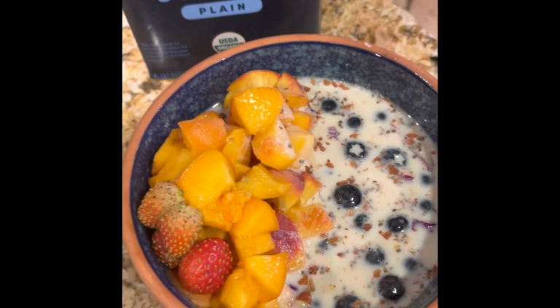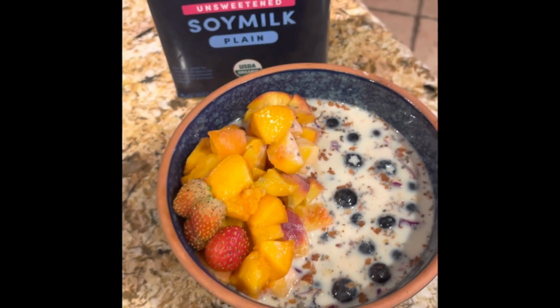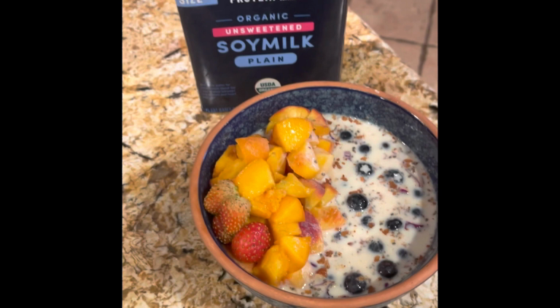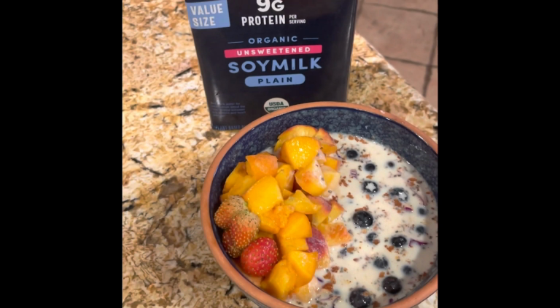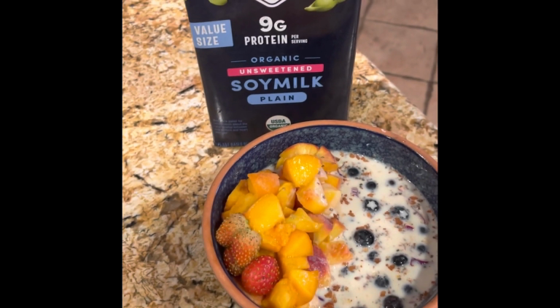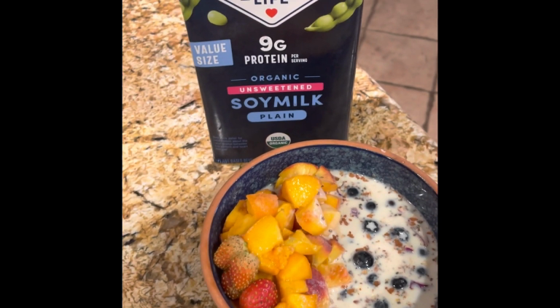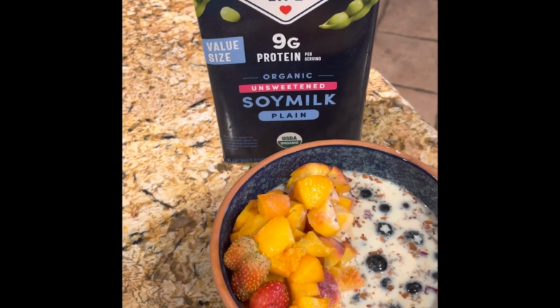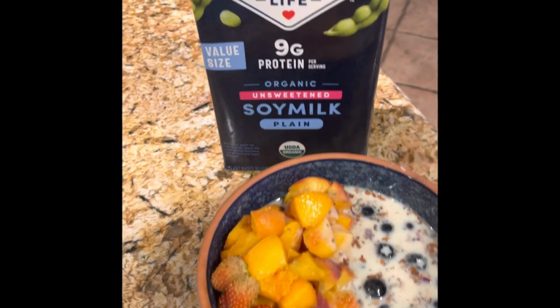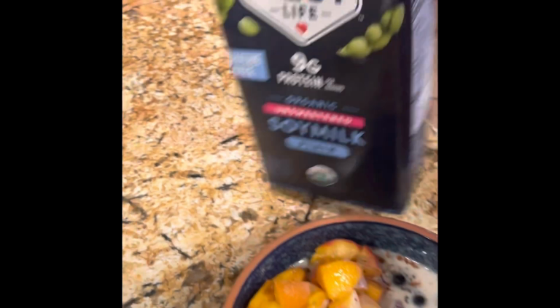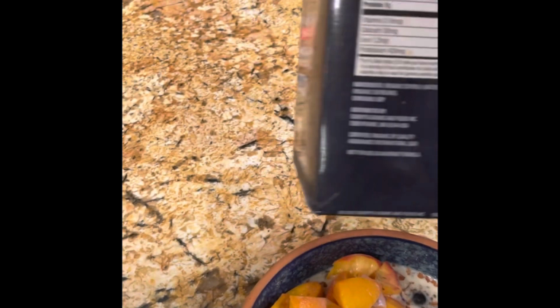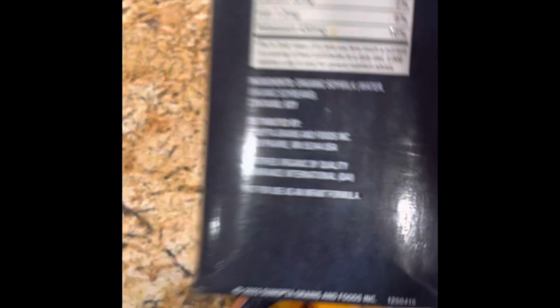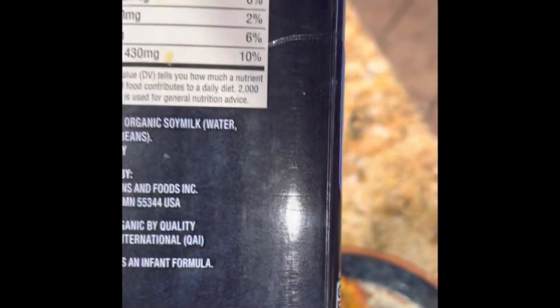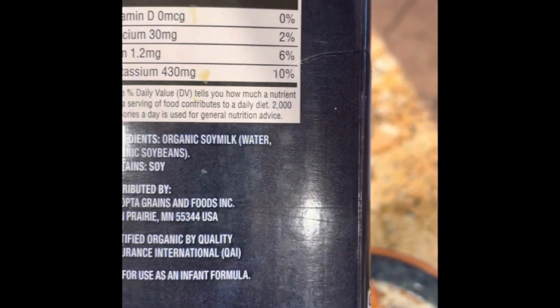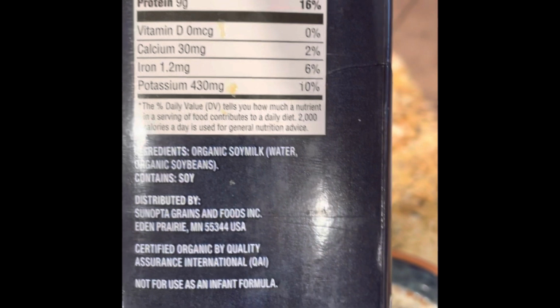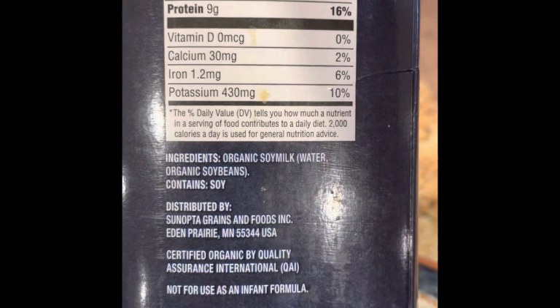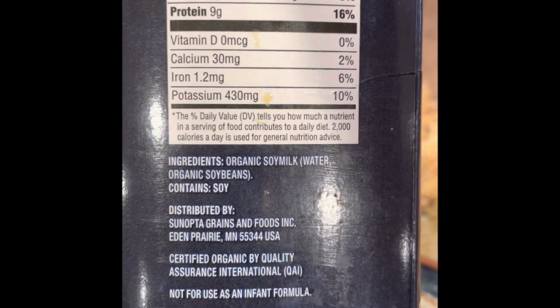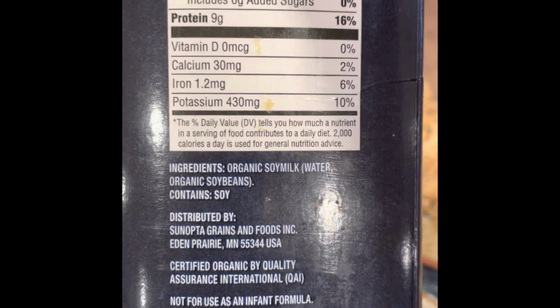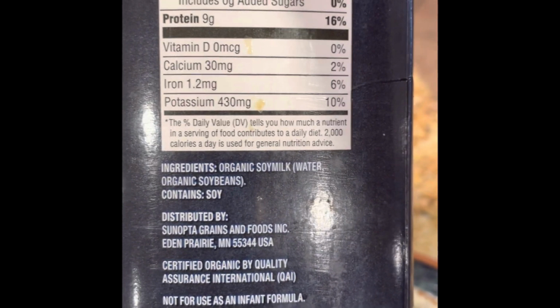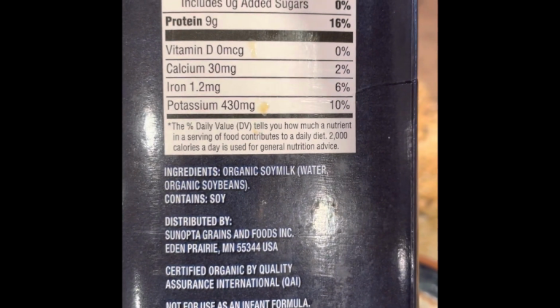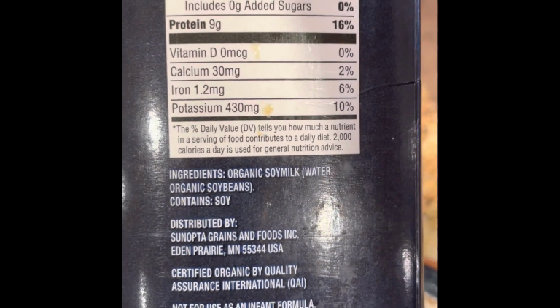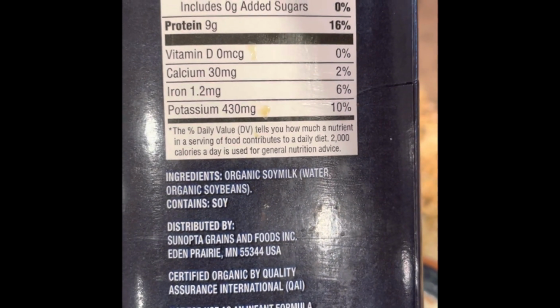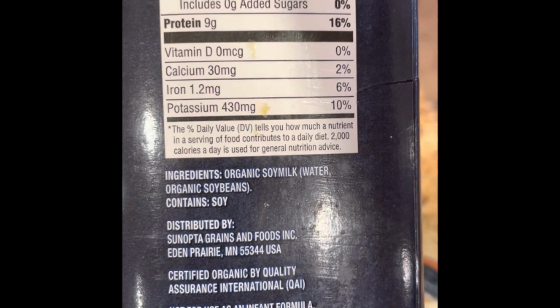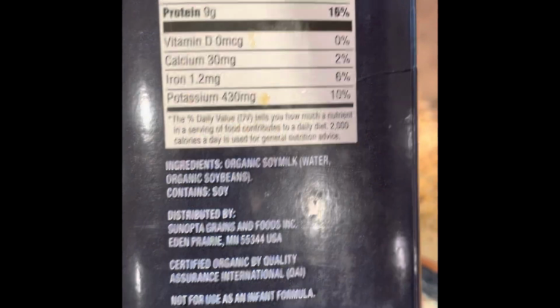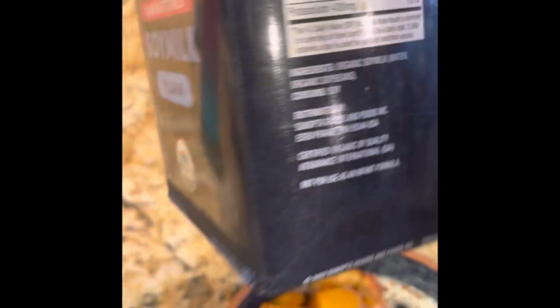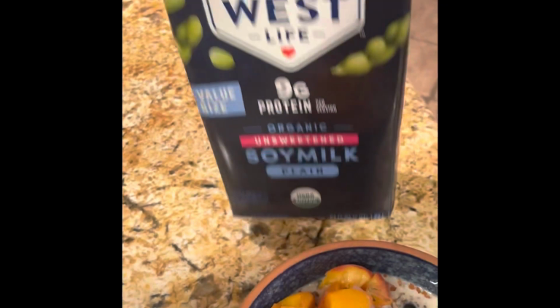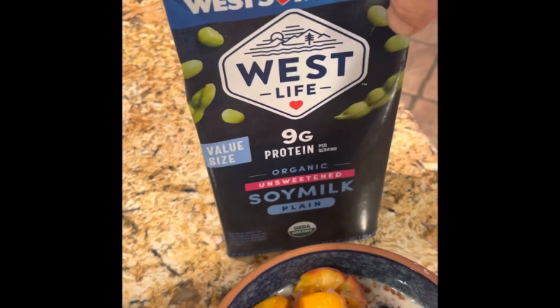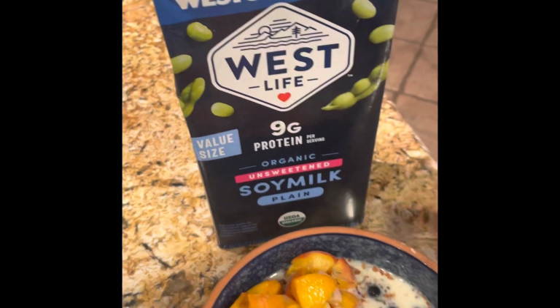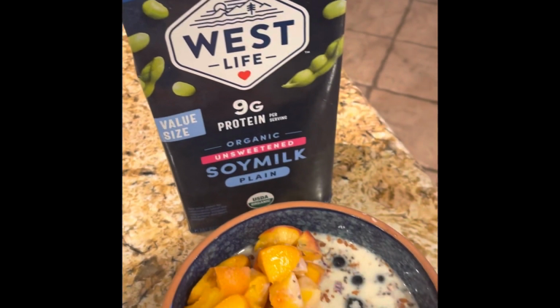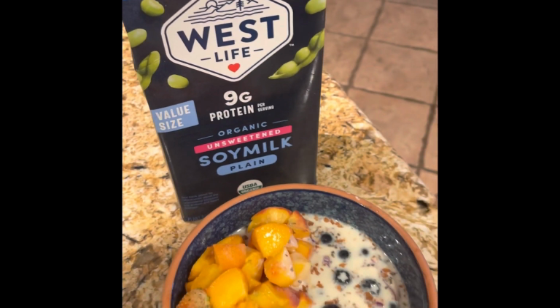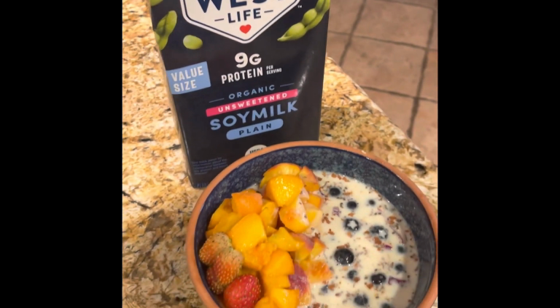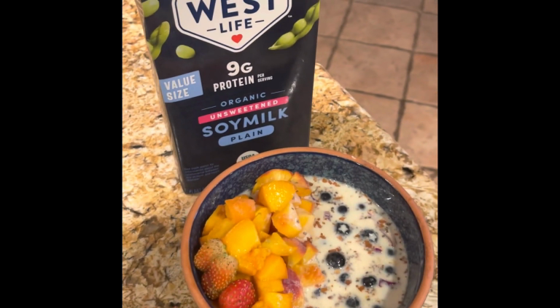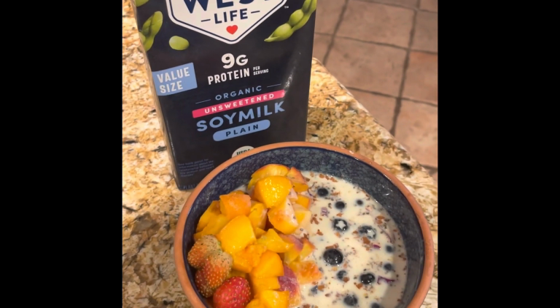Y'all try this. This is the soy milk I use from Walmart — it only has two ingredients: organic soy milk made out of water and organic soybeans. So this is a winner. Y'all have a great day and stay cool today, bye bye.